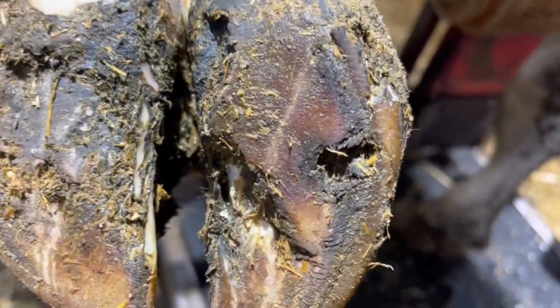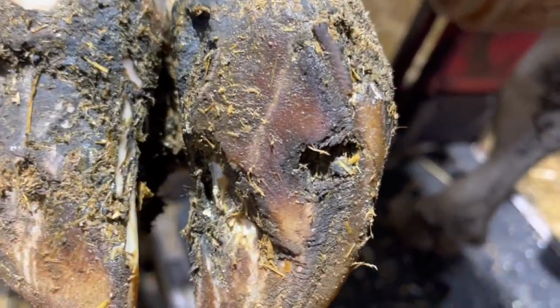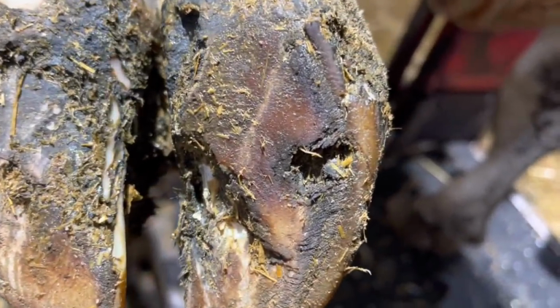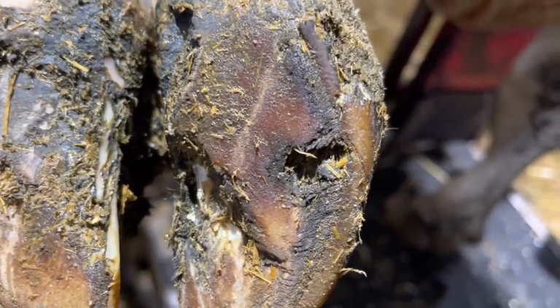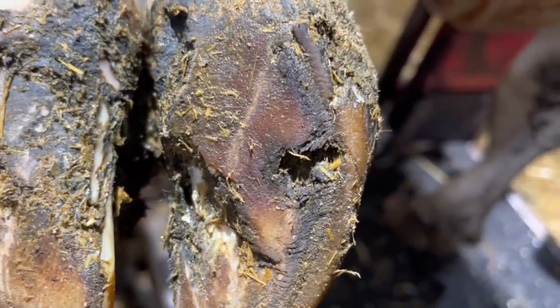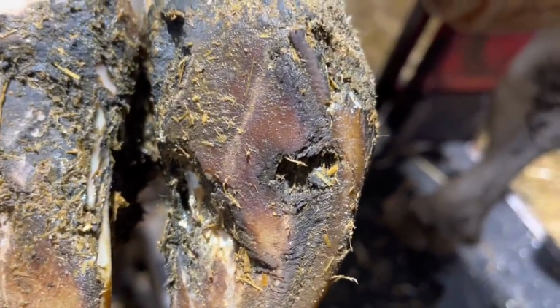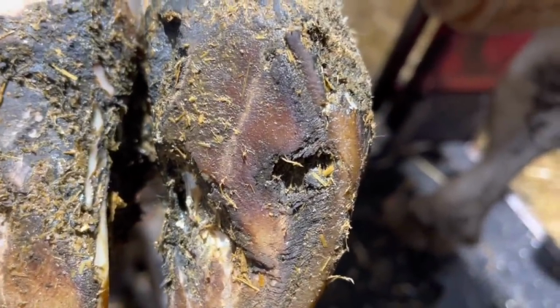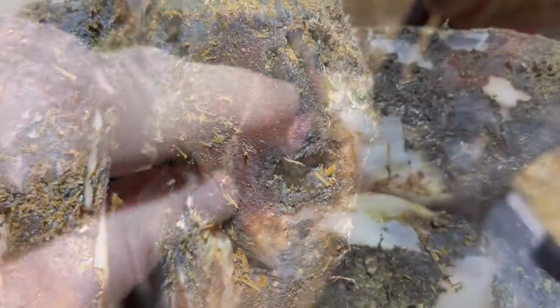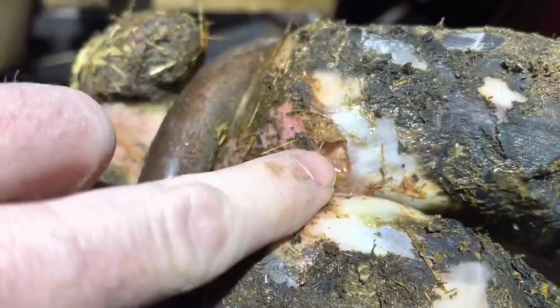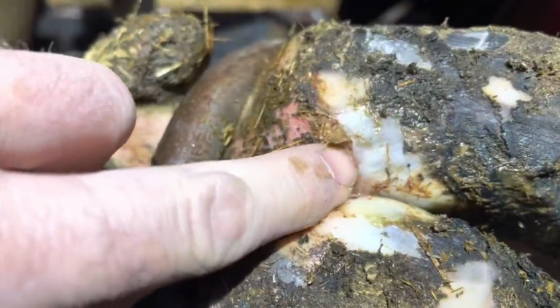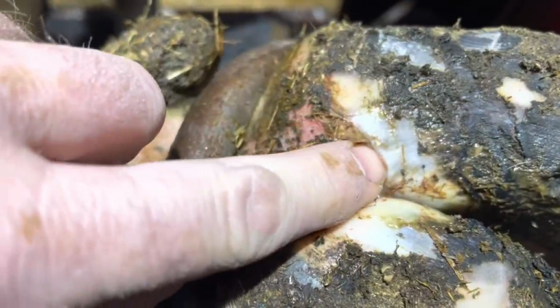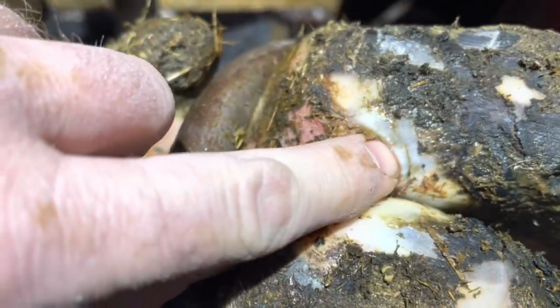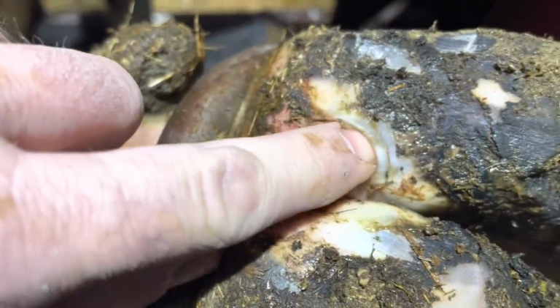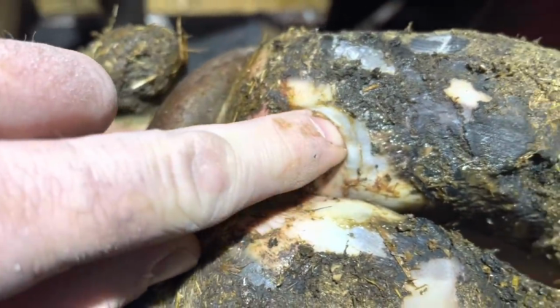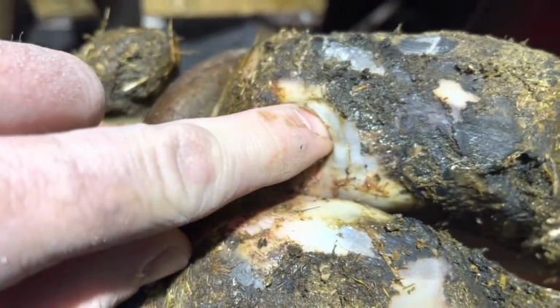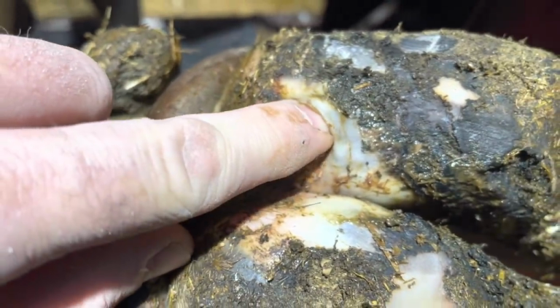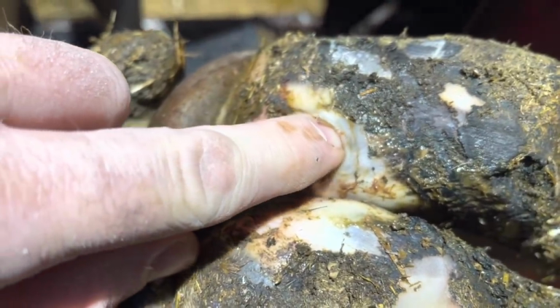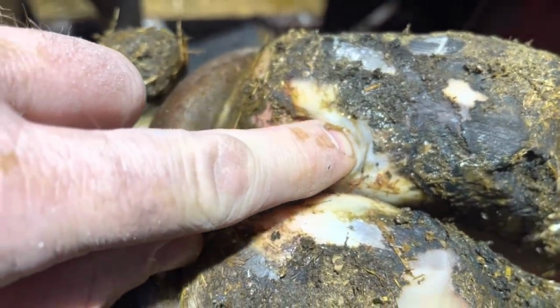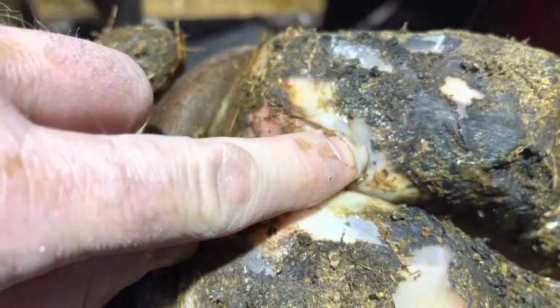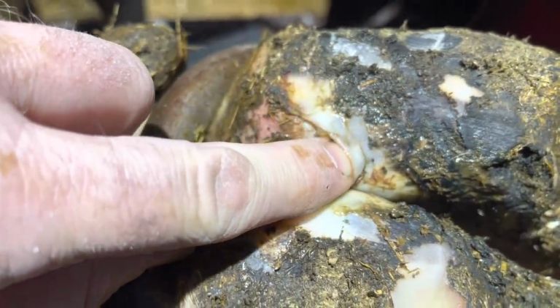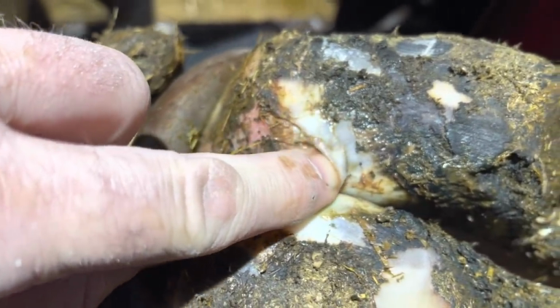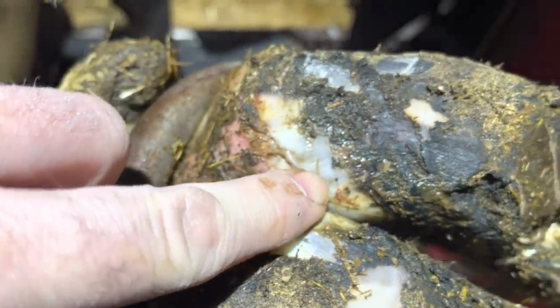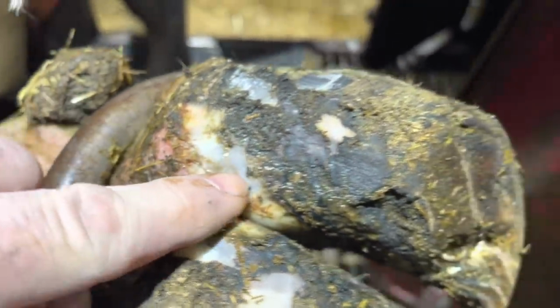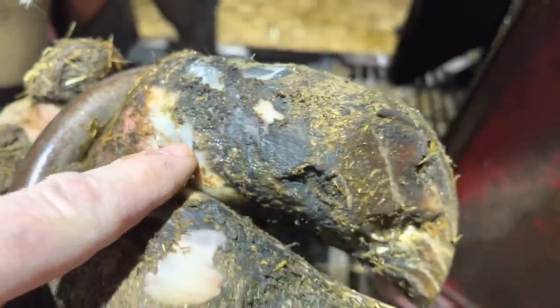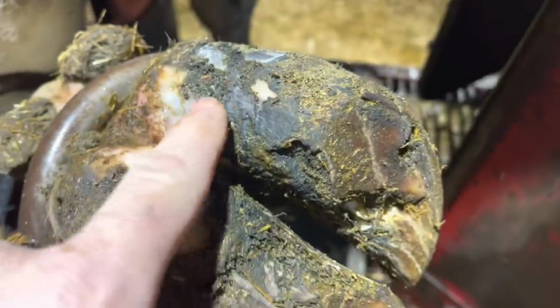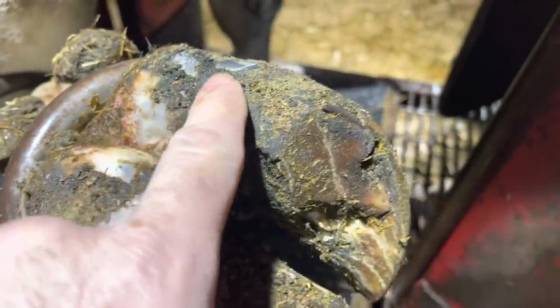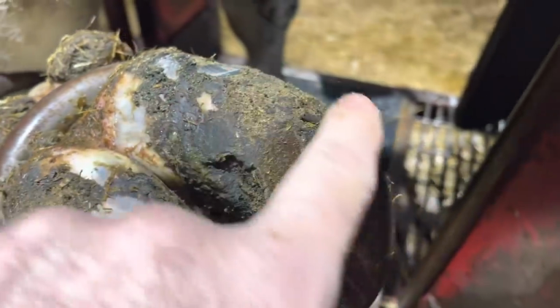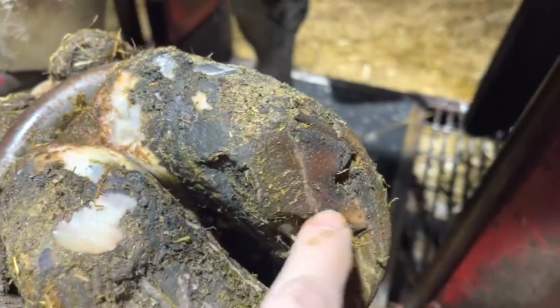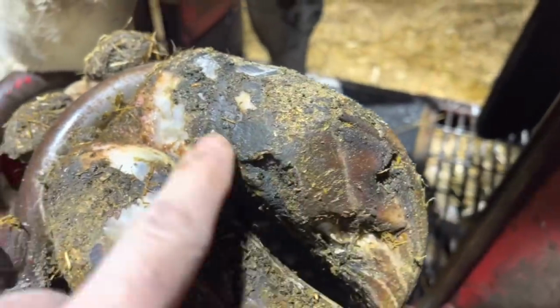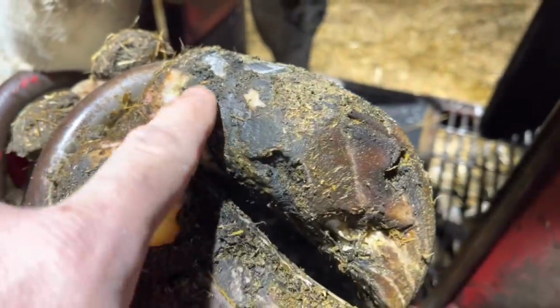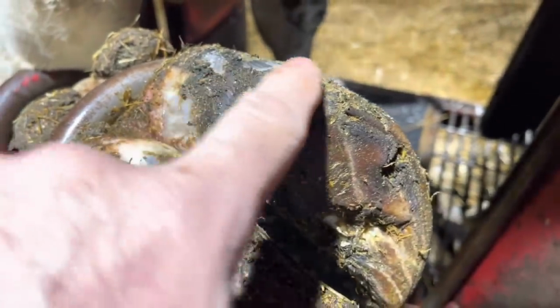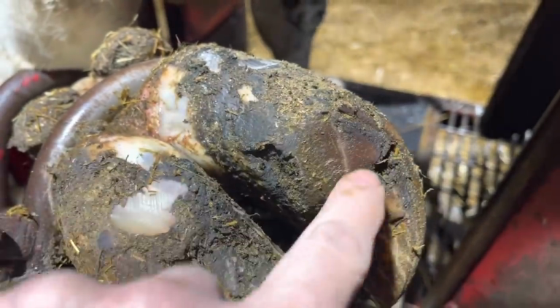Underneath this hole is the source of her problem, so much so that it has caused separation all the way up into the heel bulb, which means we're going to need to remove all of the area in between to help heal this foot up.